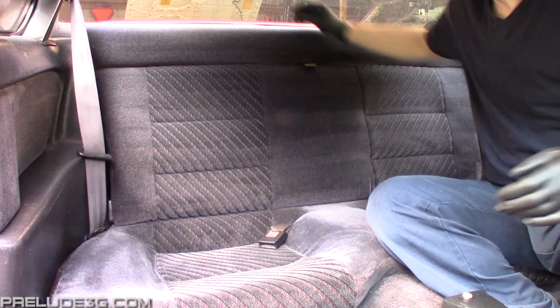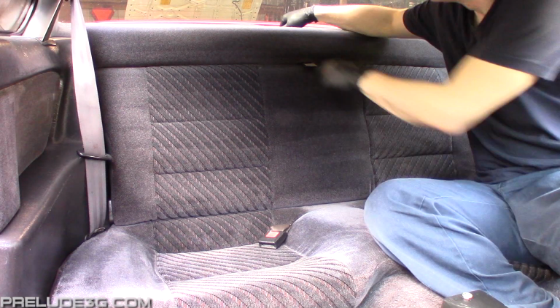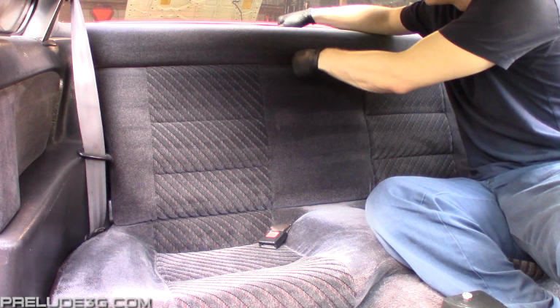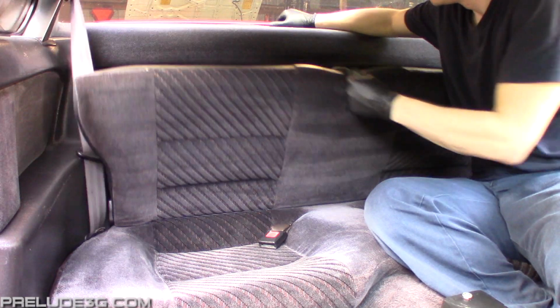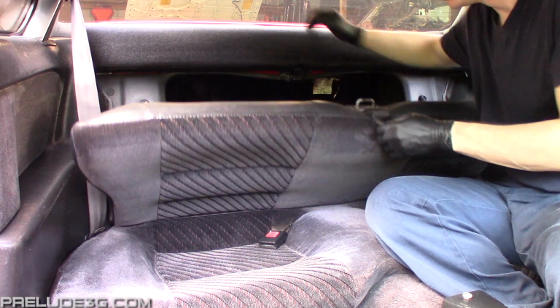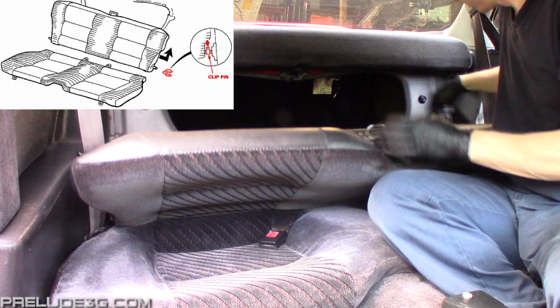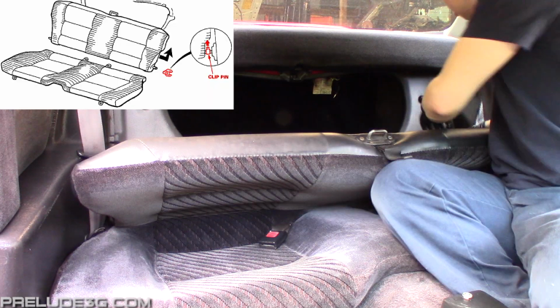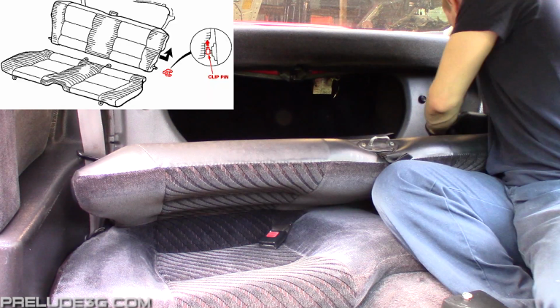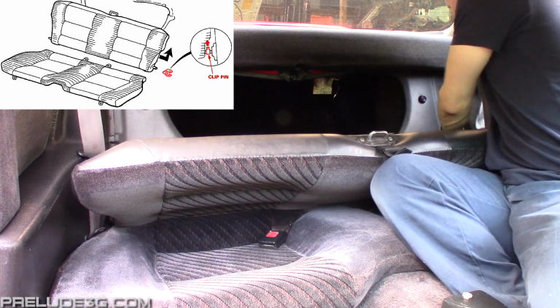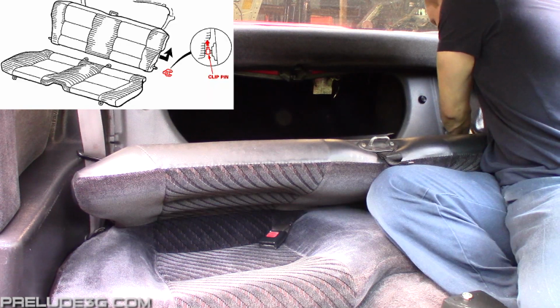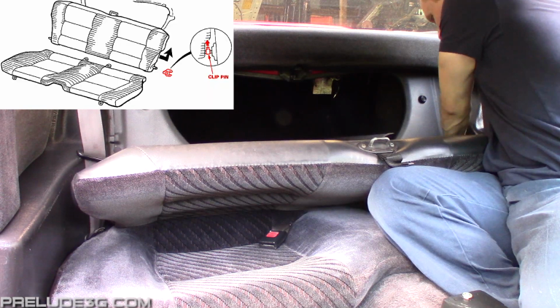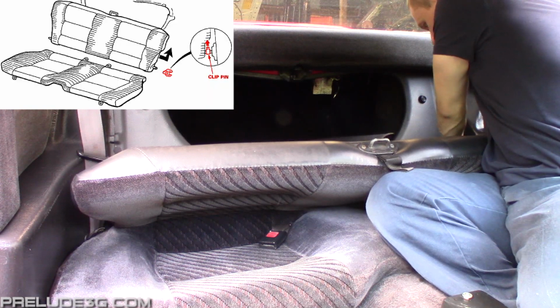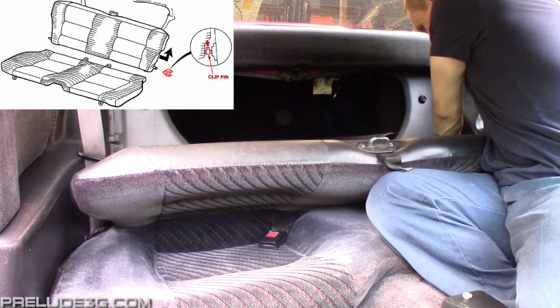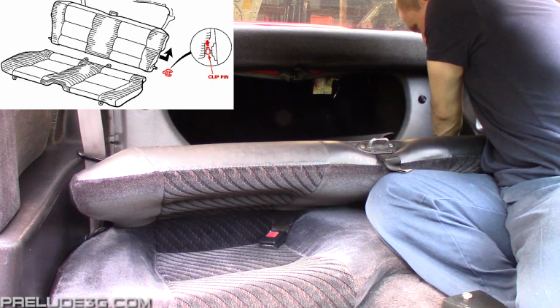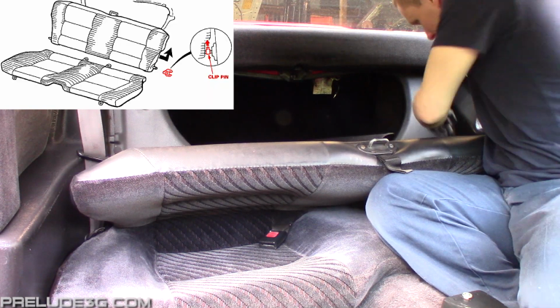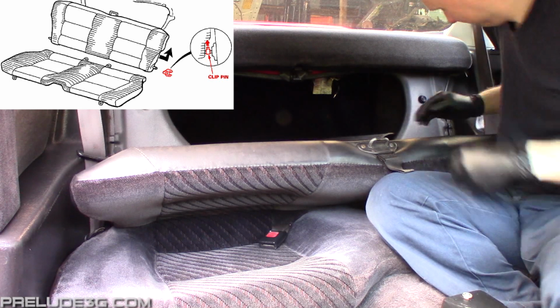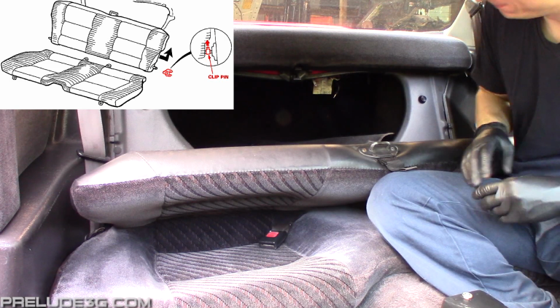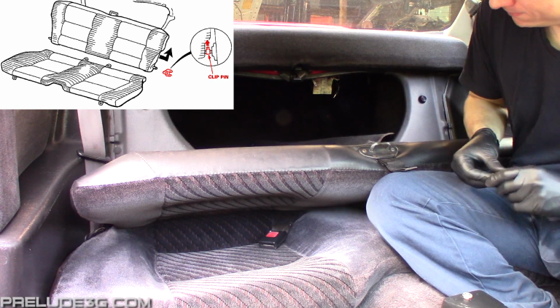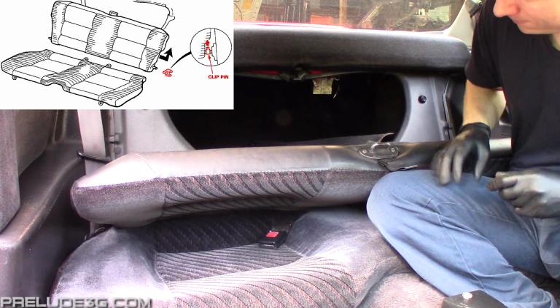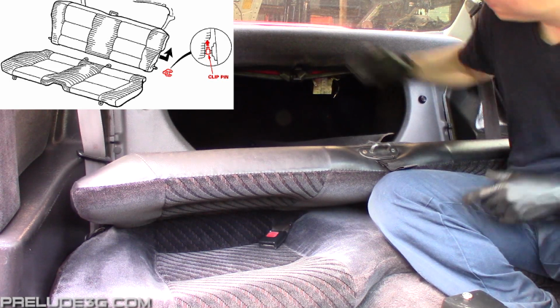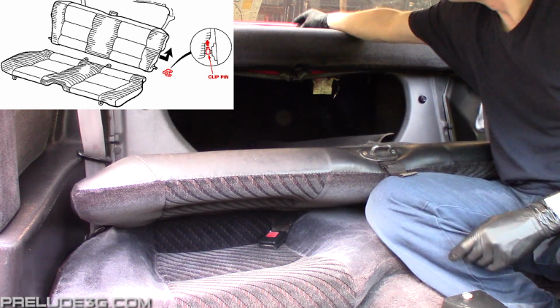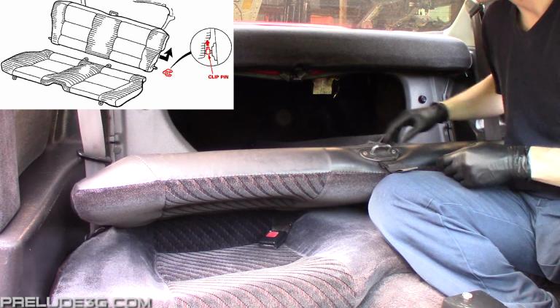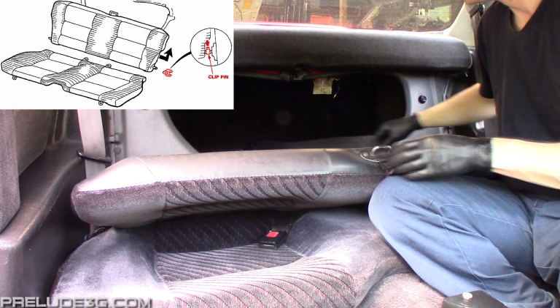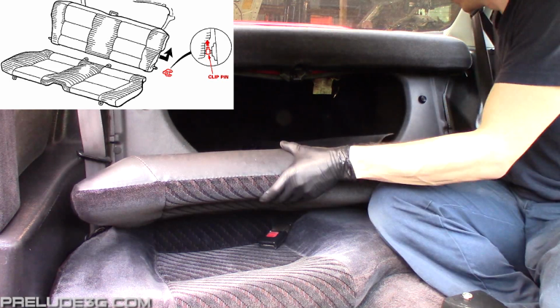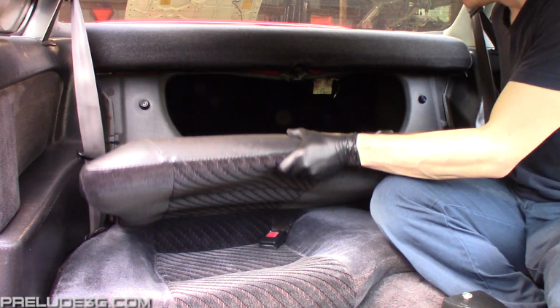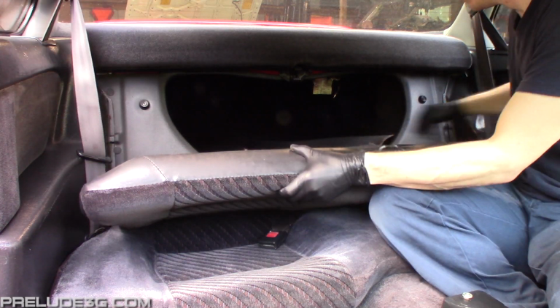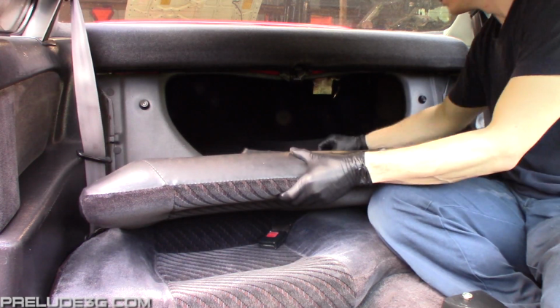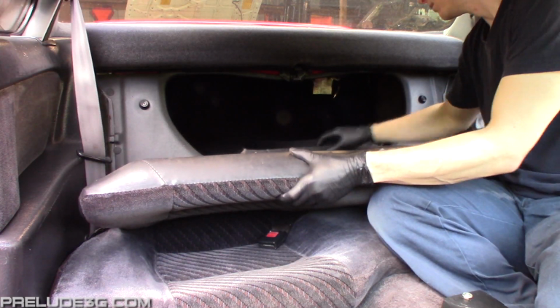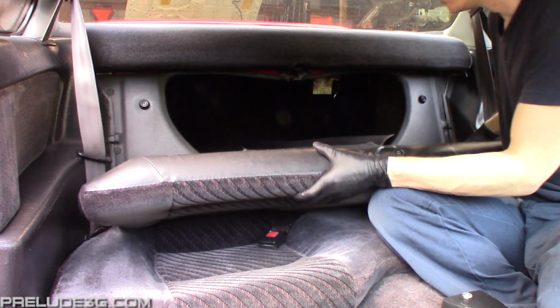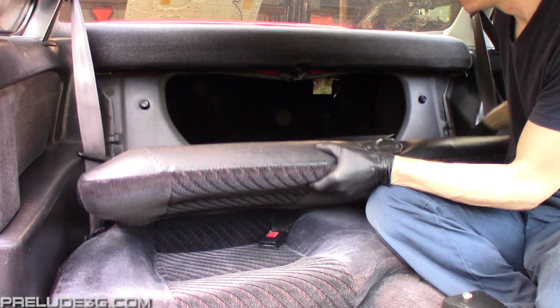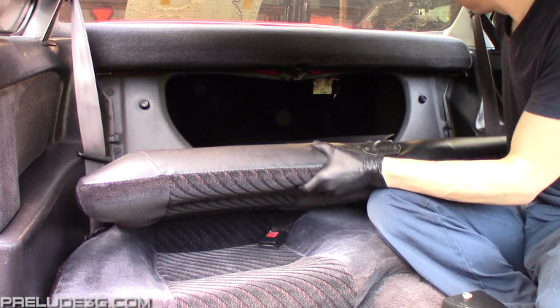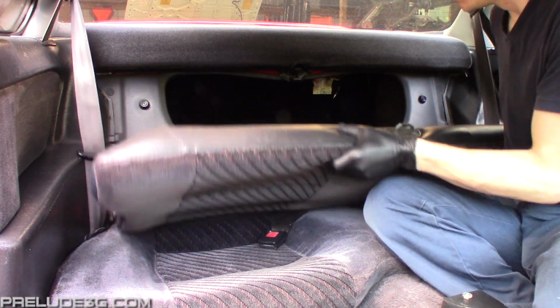Fold down the rear seat and remove the clip pin. Once it's off, slide the seat towards the pin side and you'll be able to remove the whole seat. I normally just stuff it into the trunk.